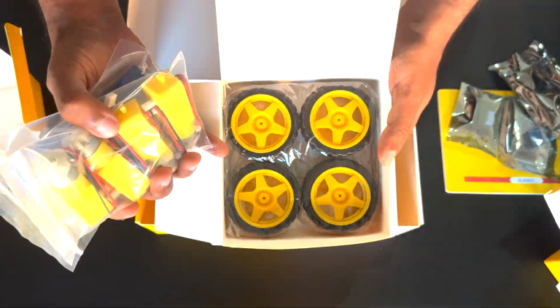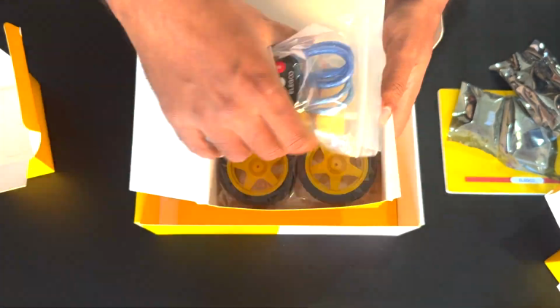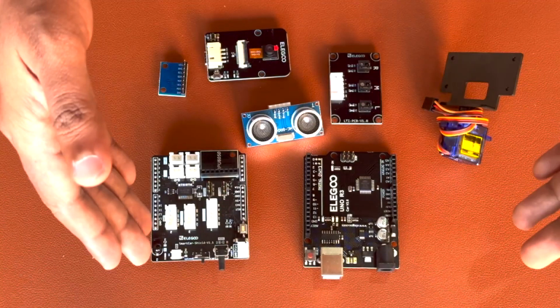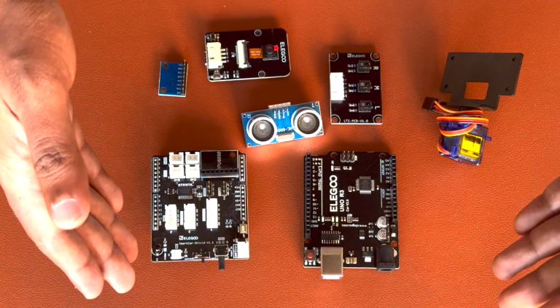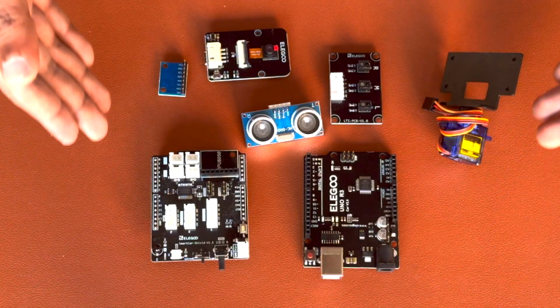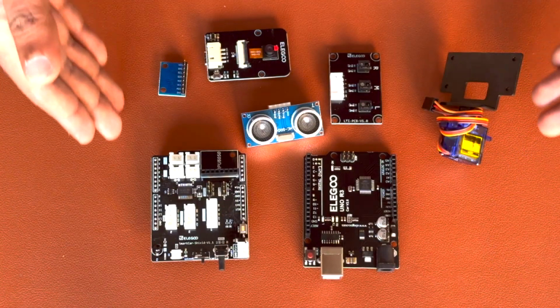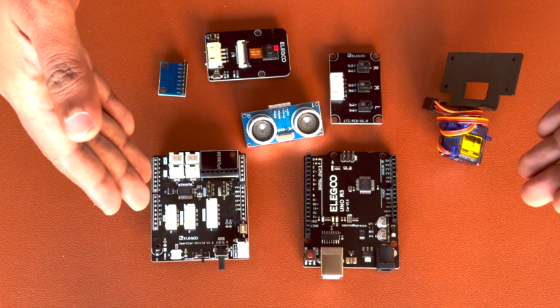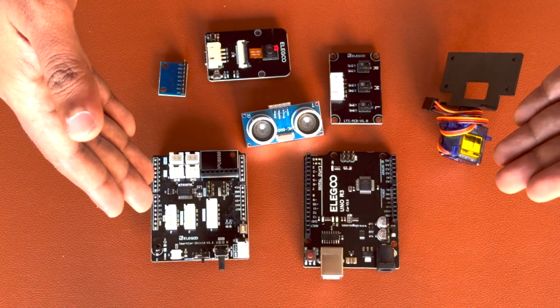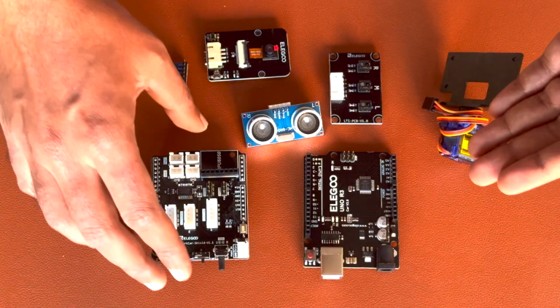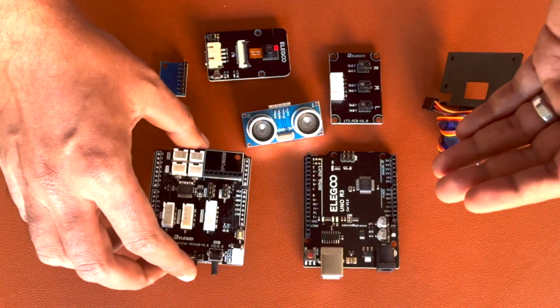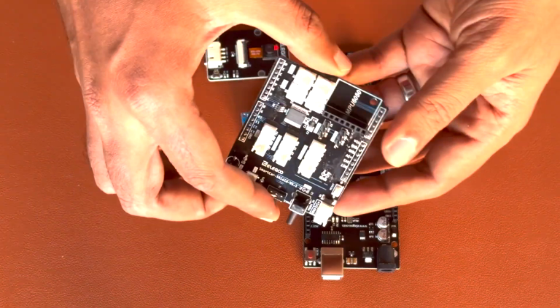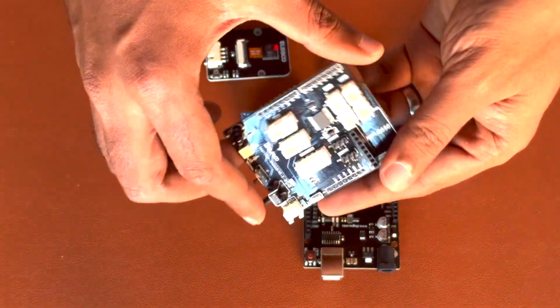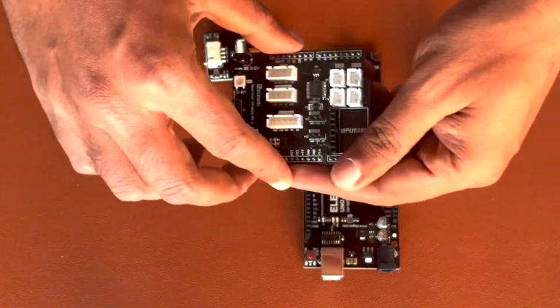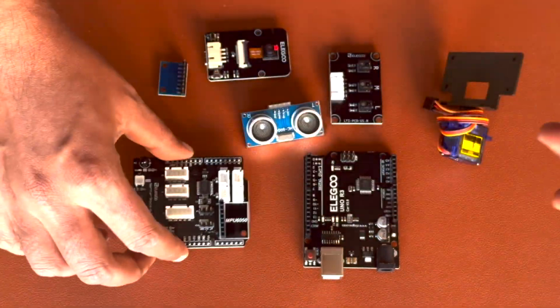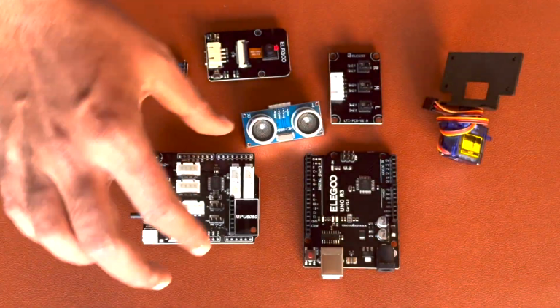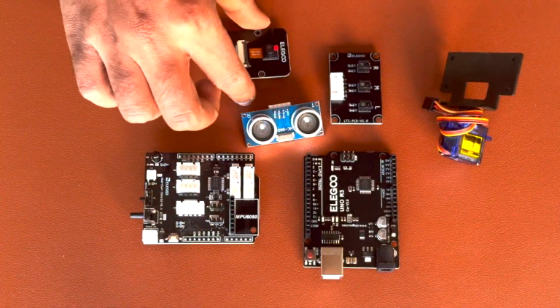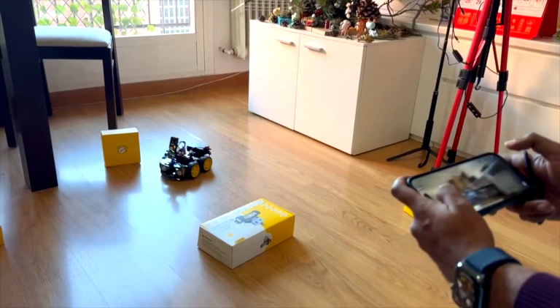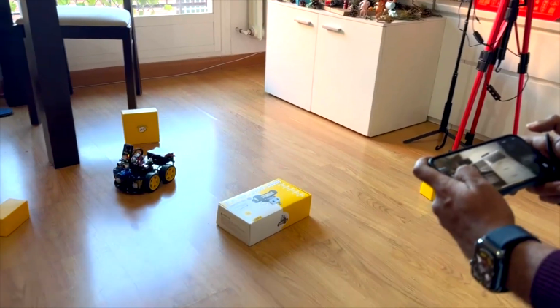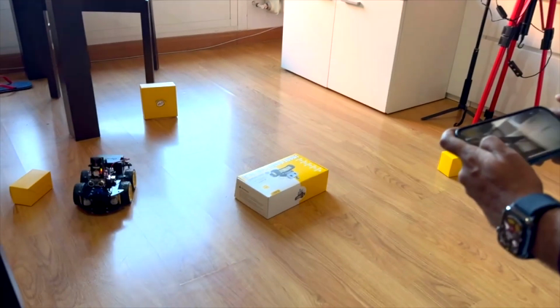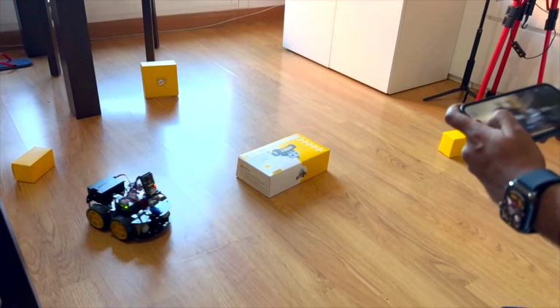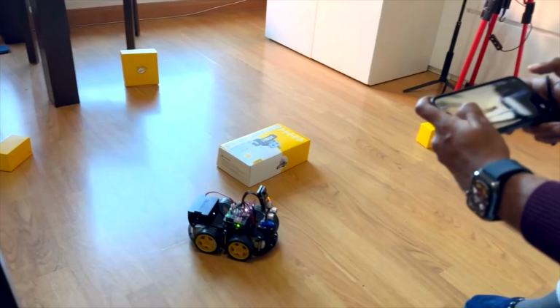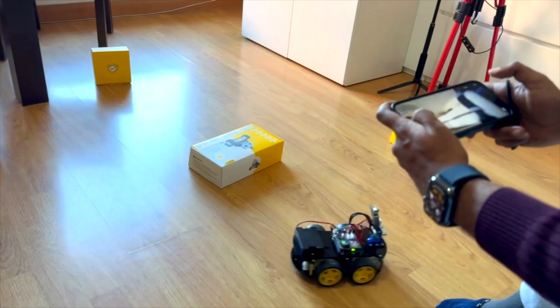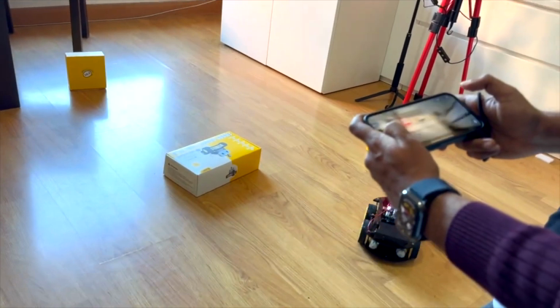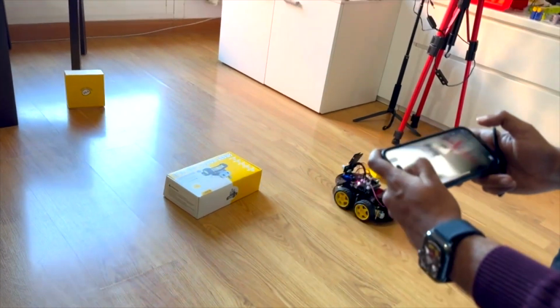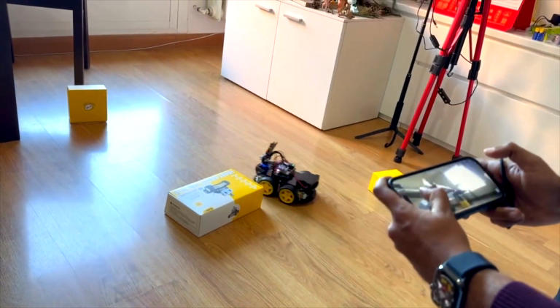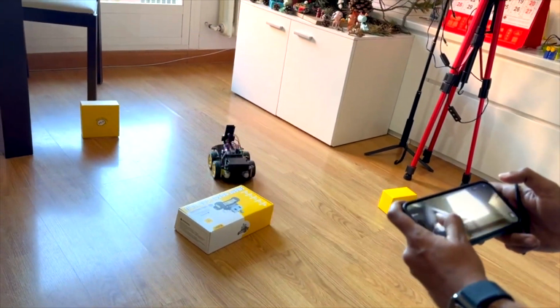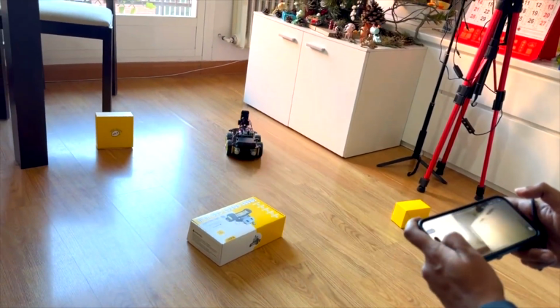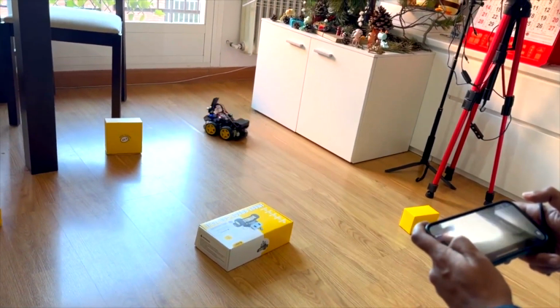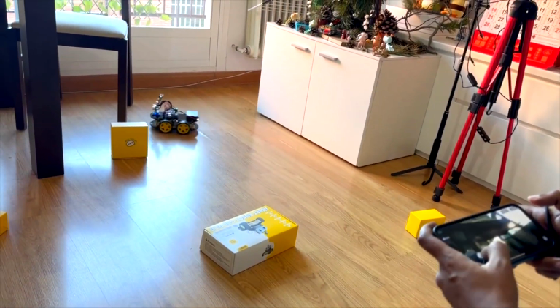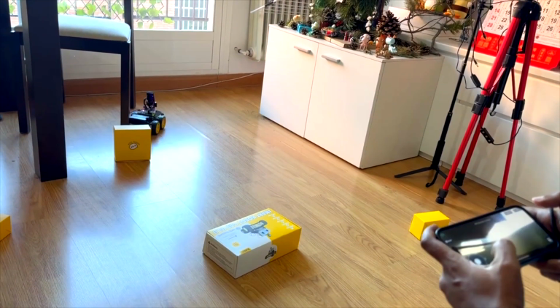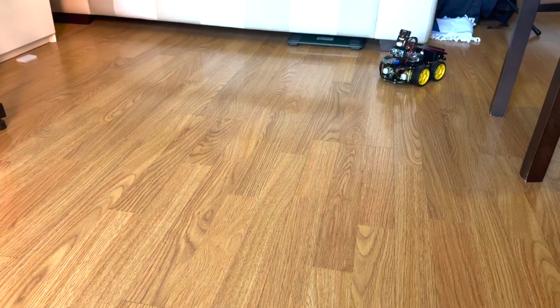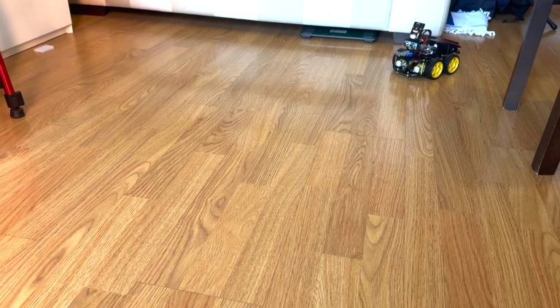It consists of 24 different modules, each designed to serve a unique purpose in your robotics journey — from obstacle avoidance and line tracking modules to an infrared remote controller. What truly sets it apart is the versatility to control it via both Android and iOS devices, making it accessible from a wider distance.